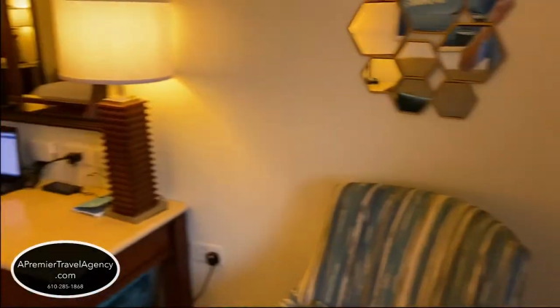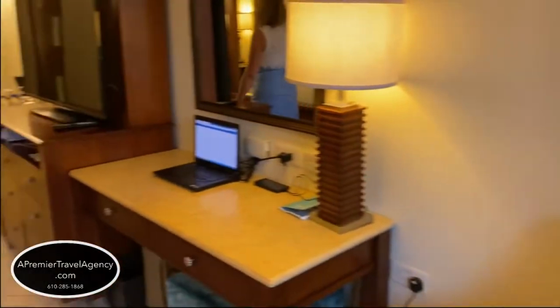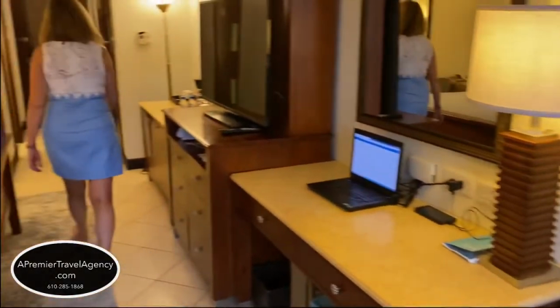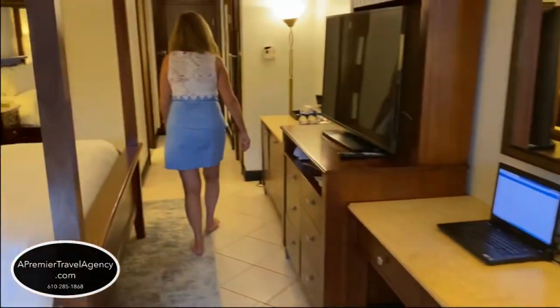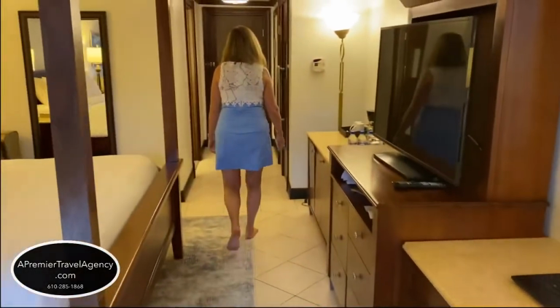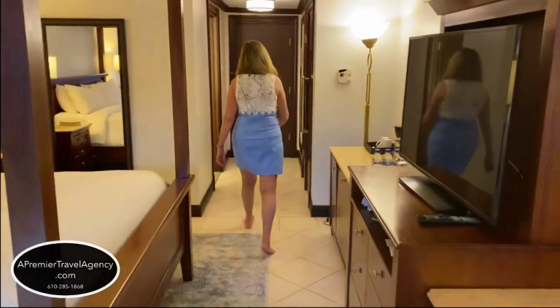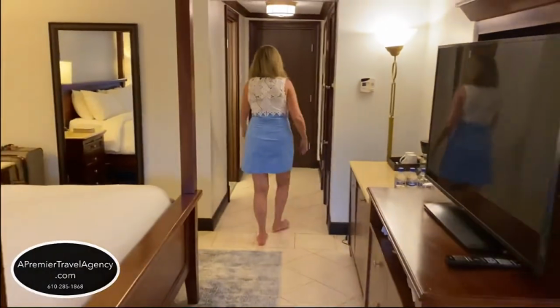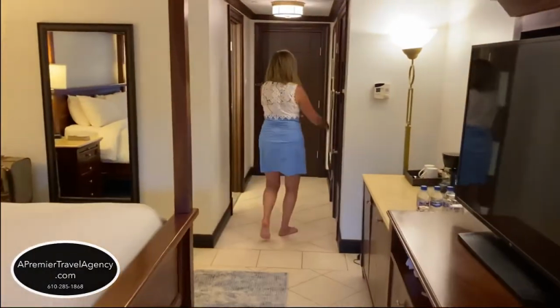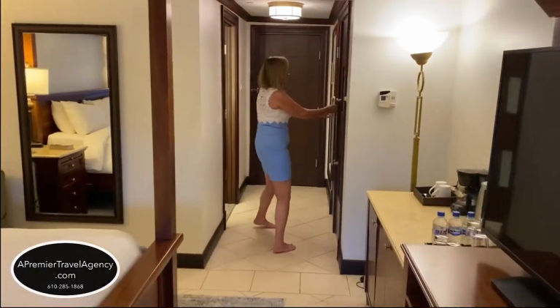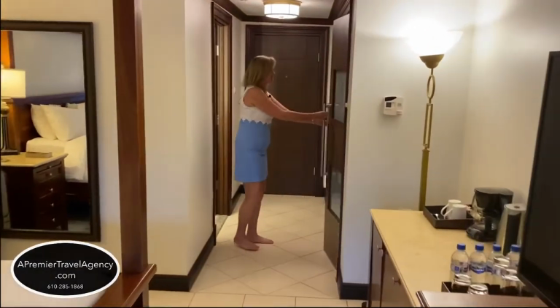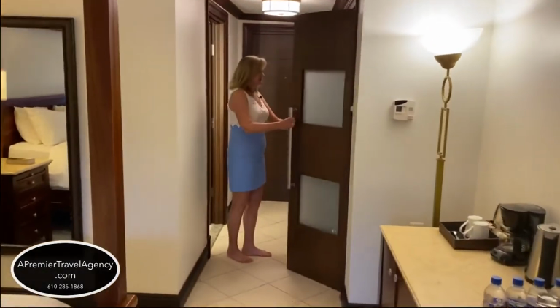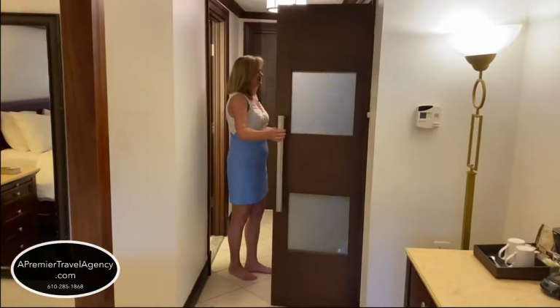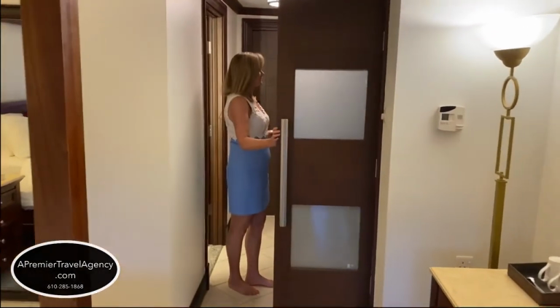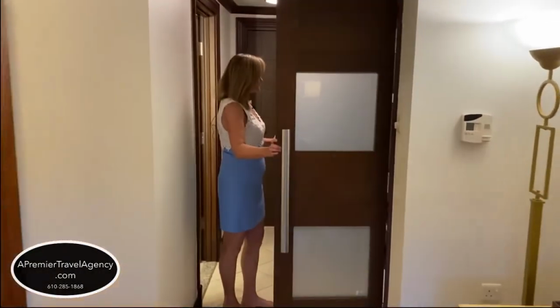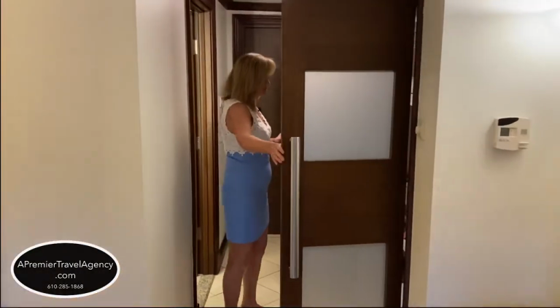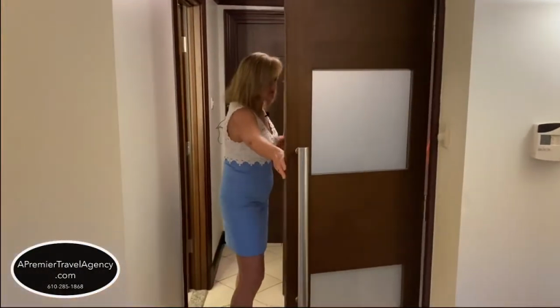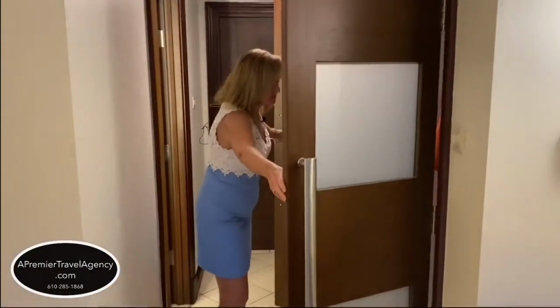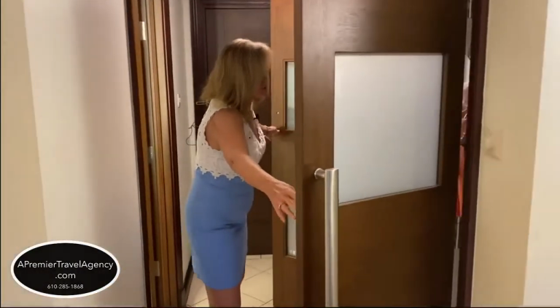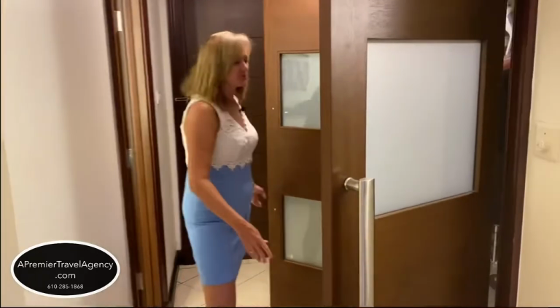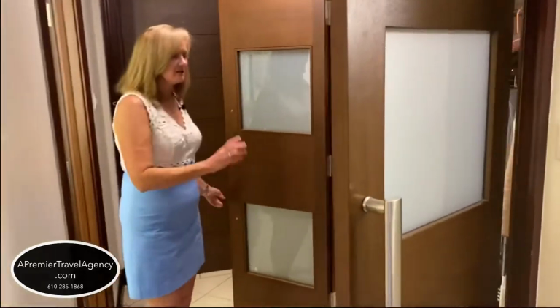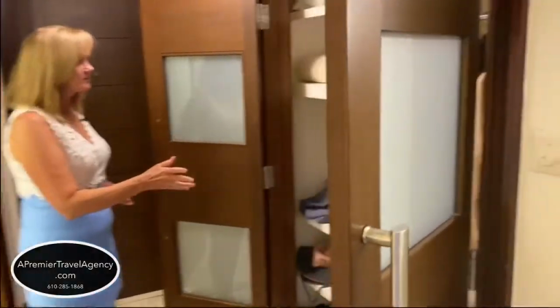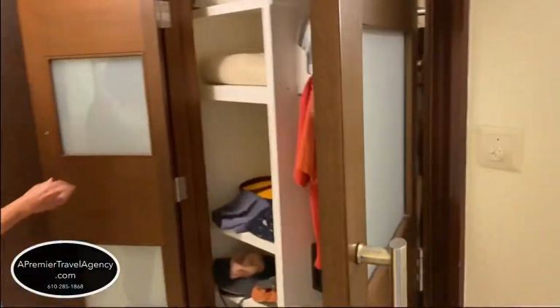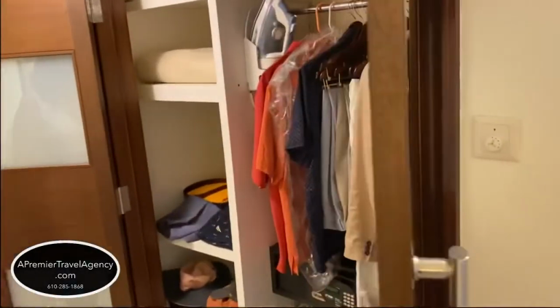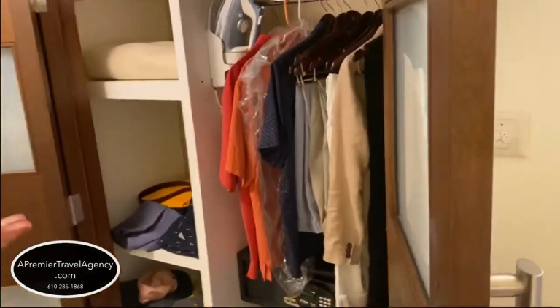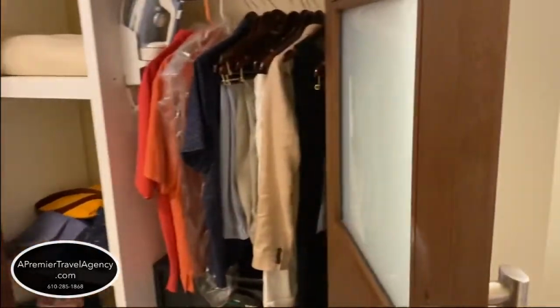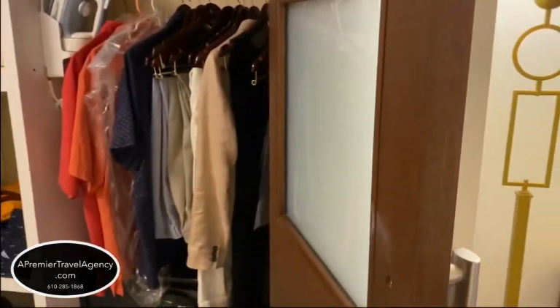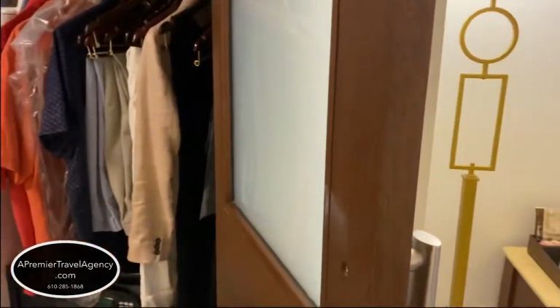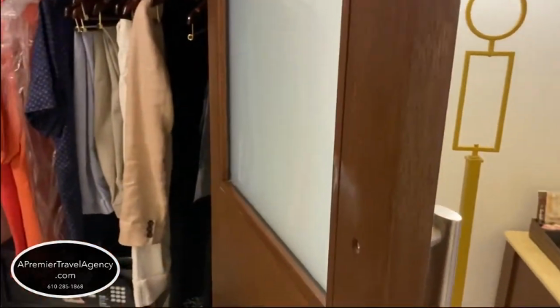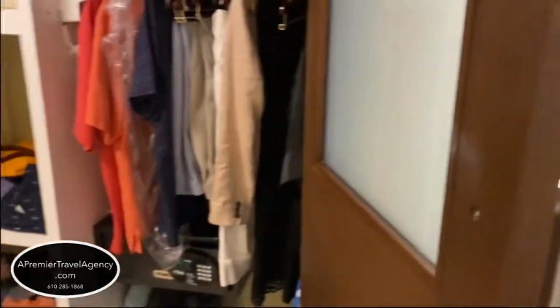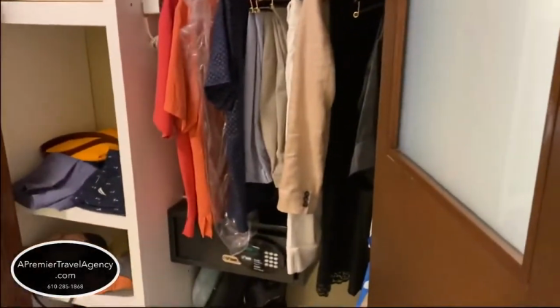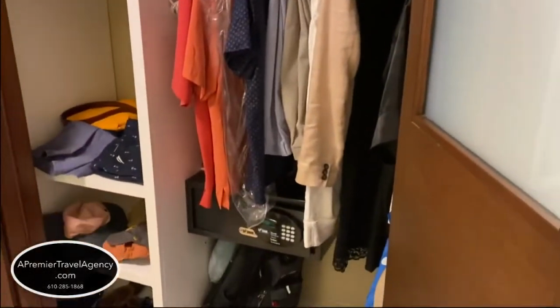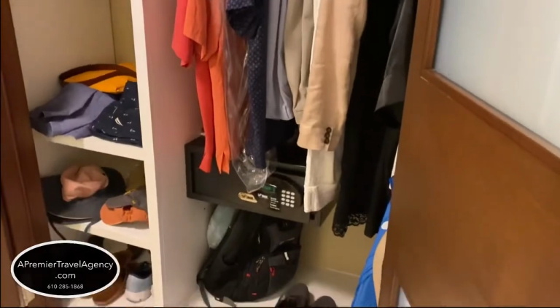Now we do have a nice double-door closet. With the closet, there's an umbrella, an ironing board and an iron, and a safe large enough for a laptop as well, with shelves here.